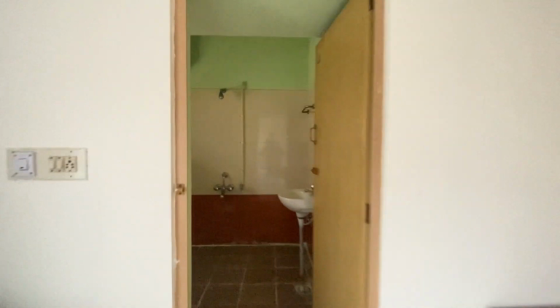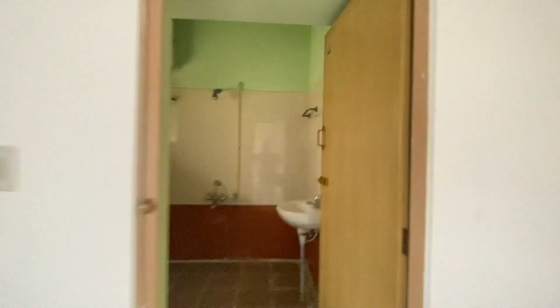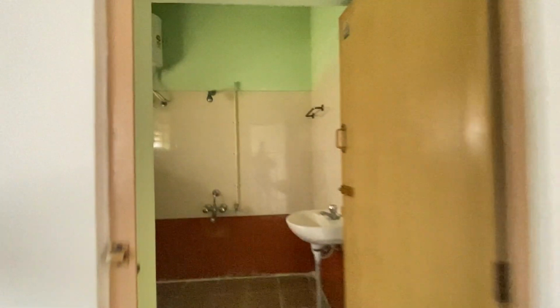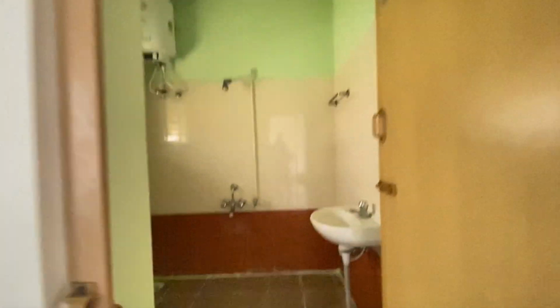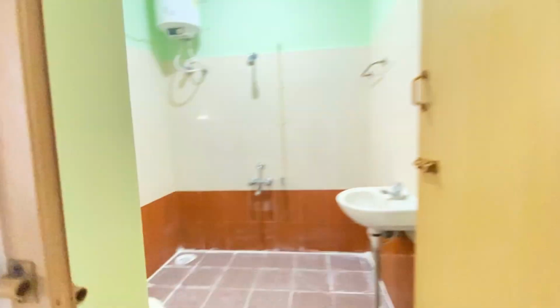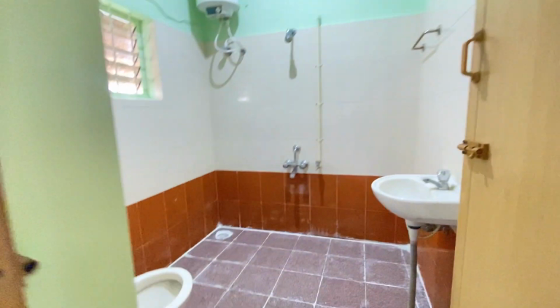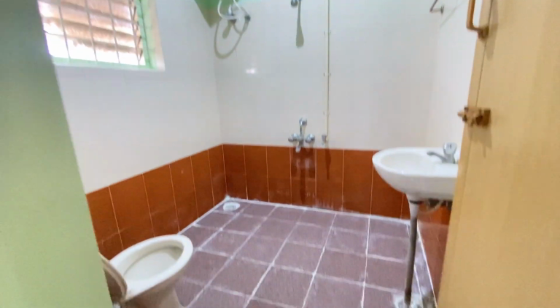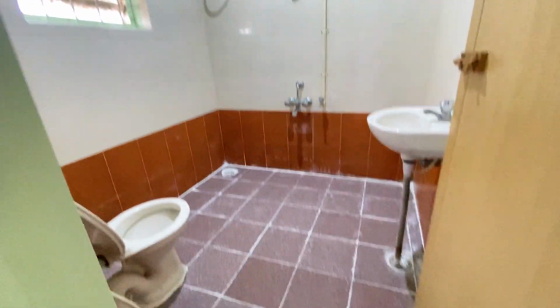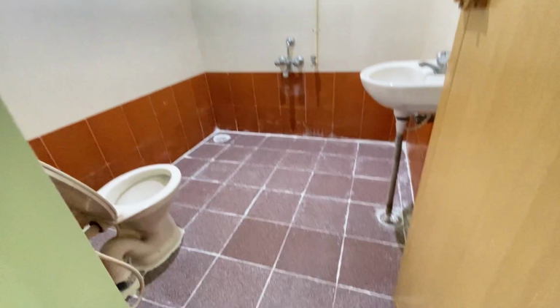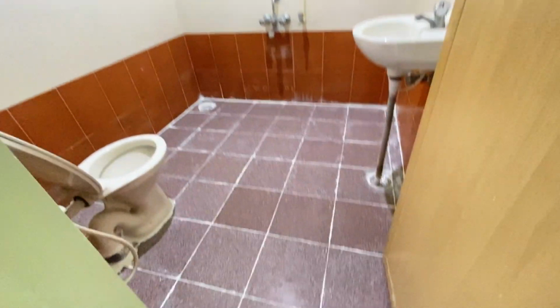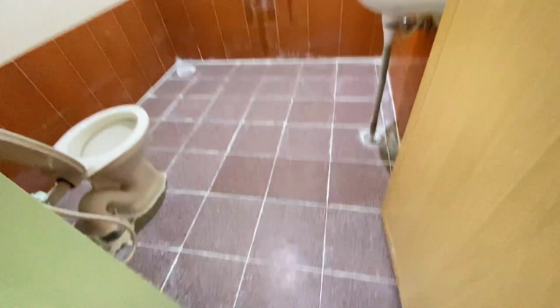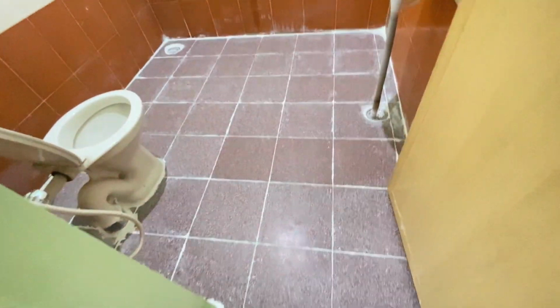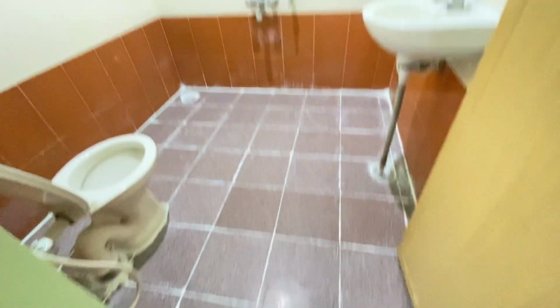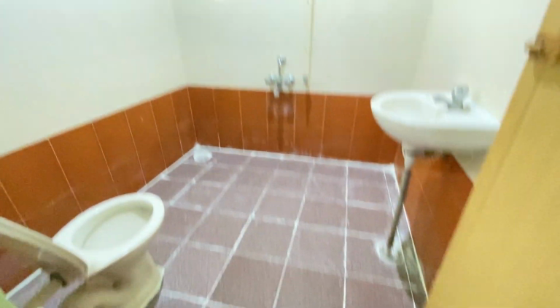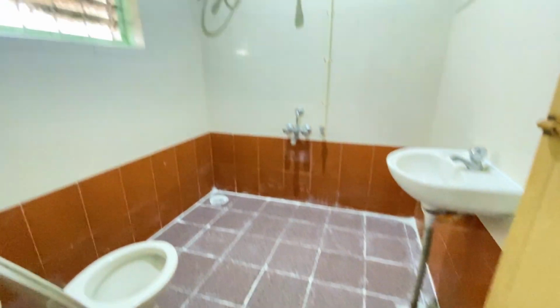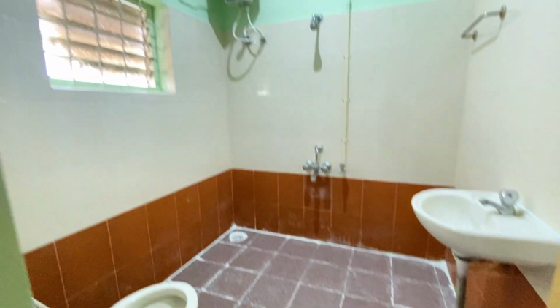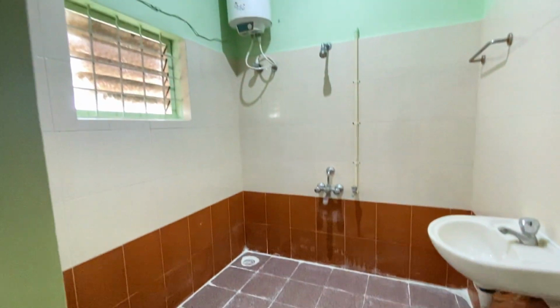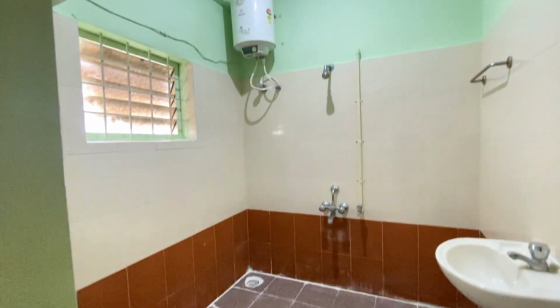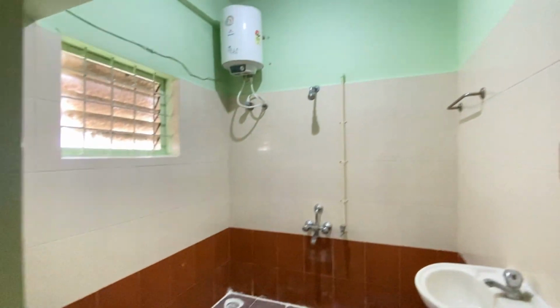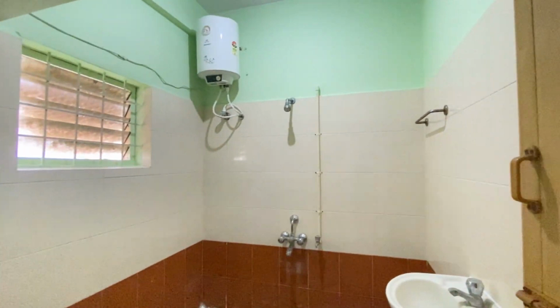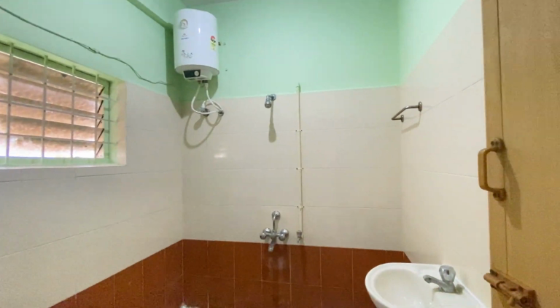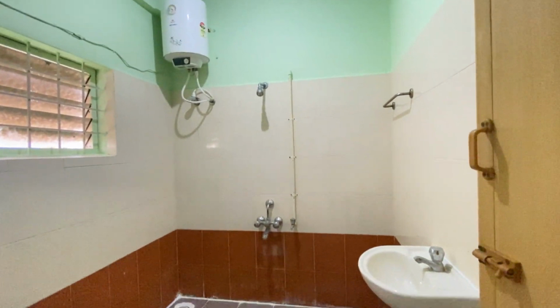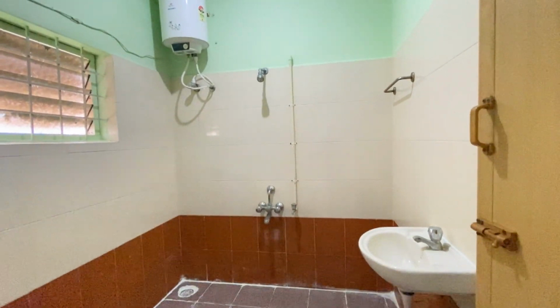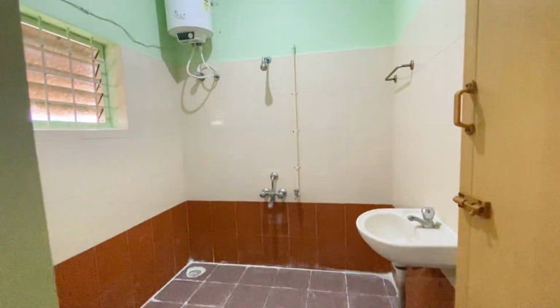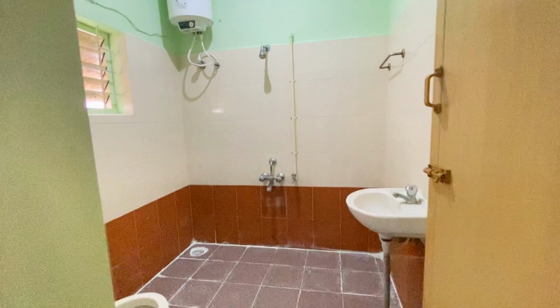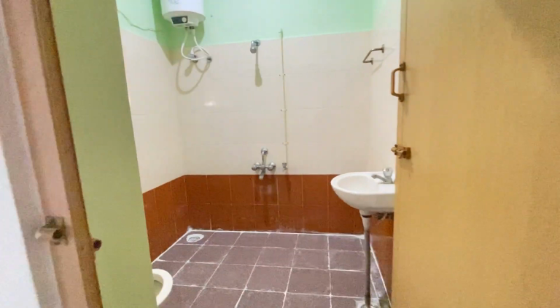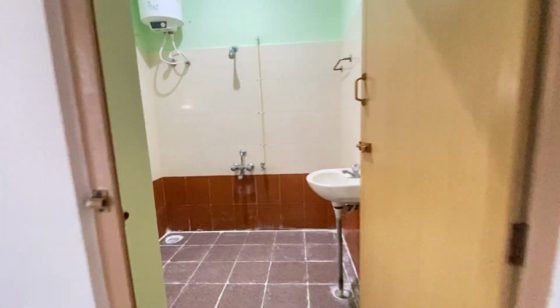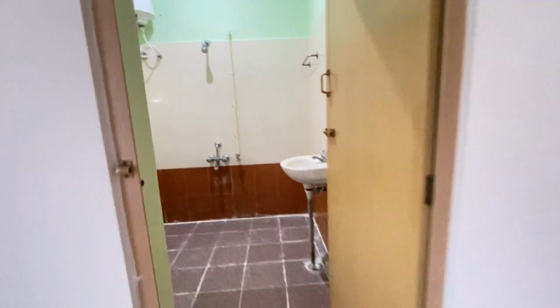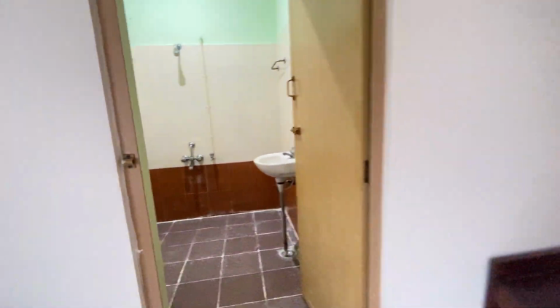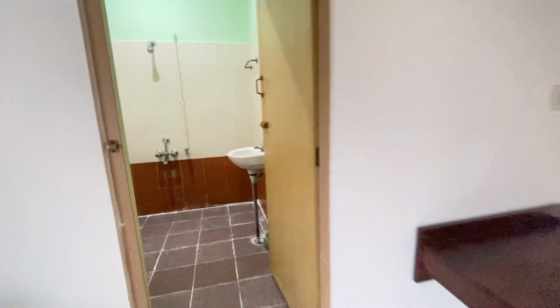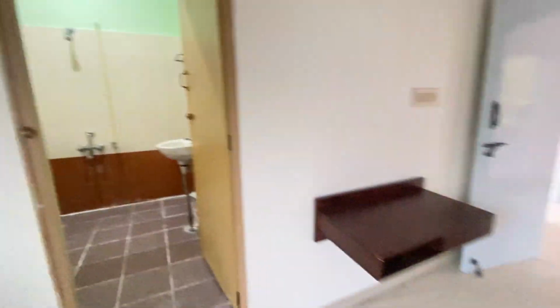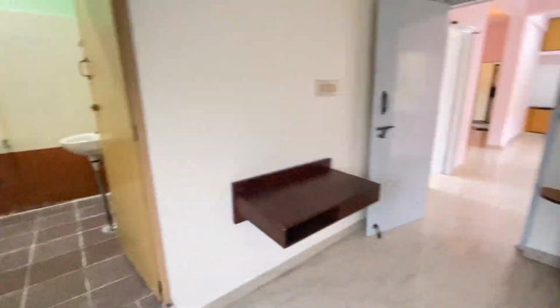This is another bathroom which is also attached to the bedroom, with a geyser facility.